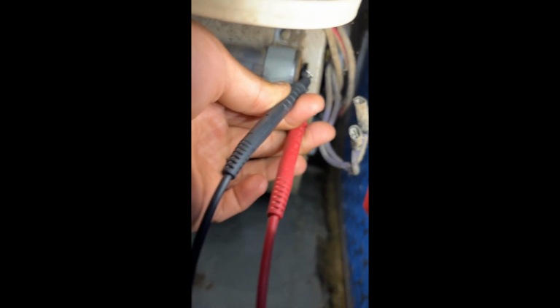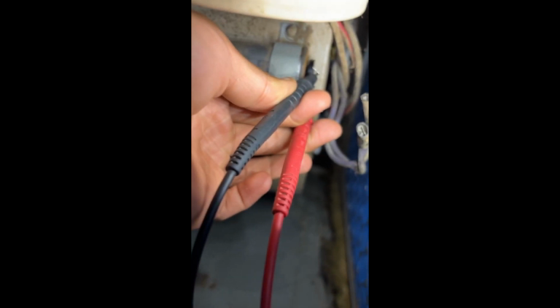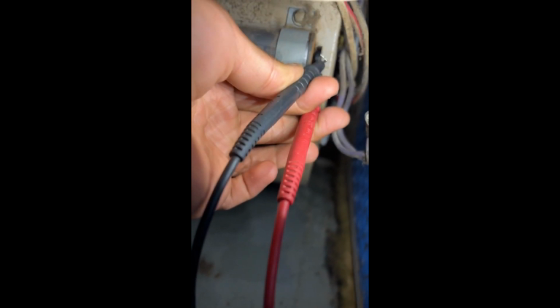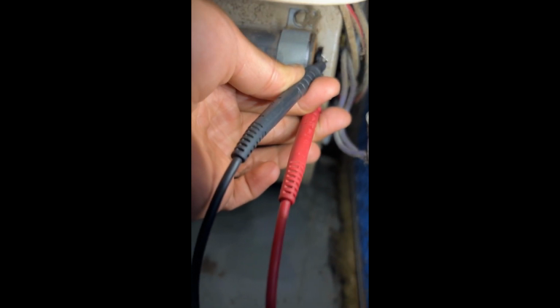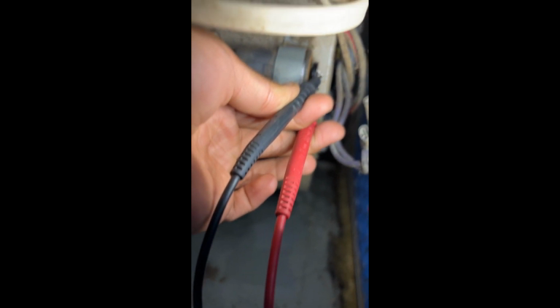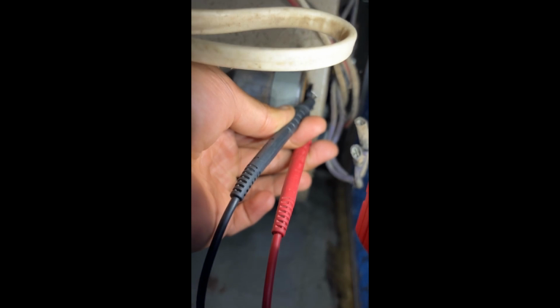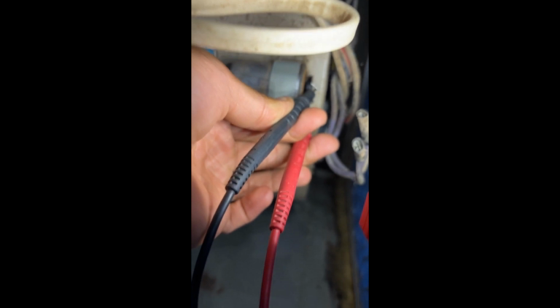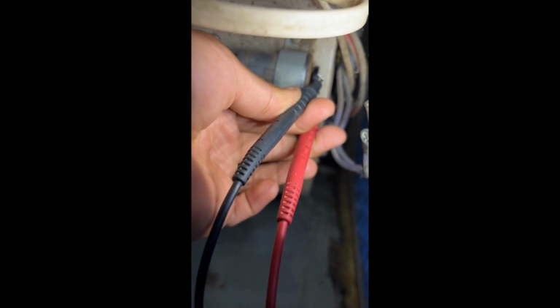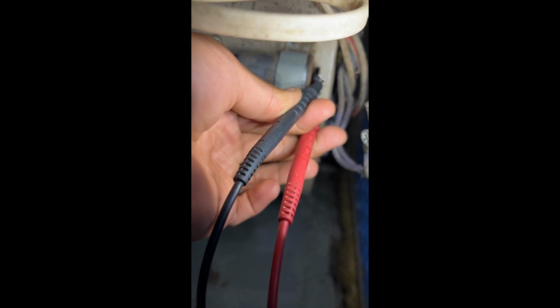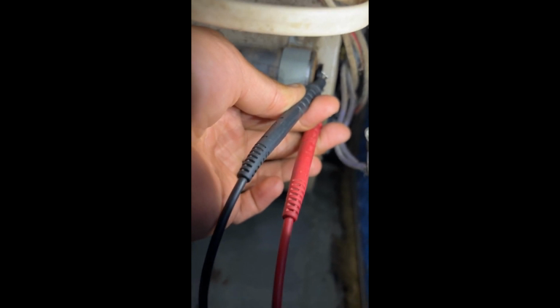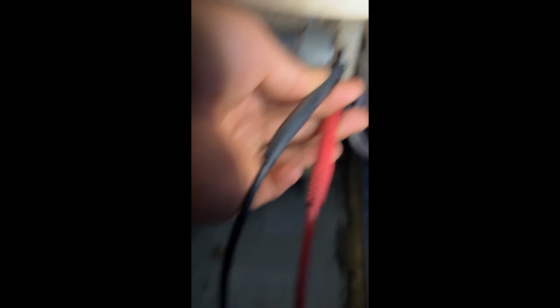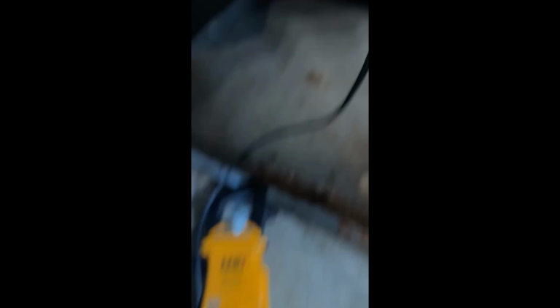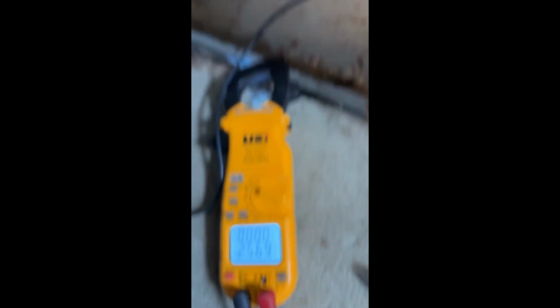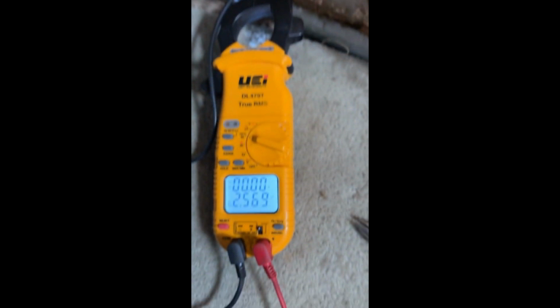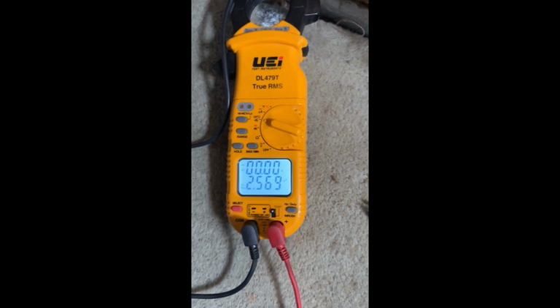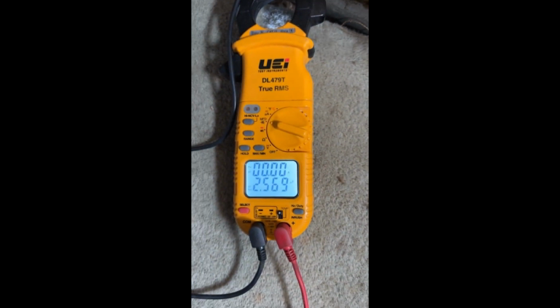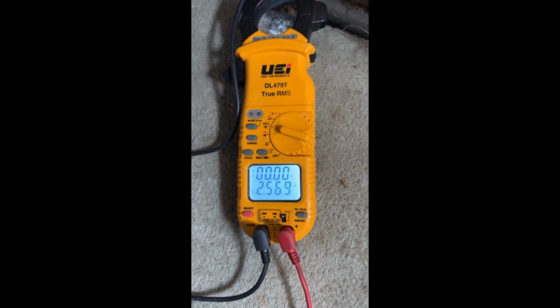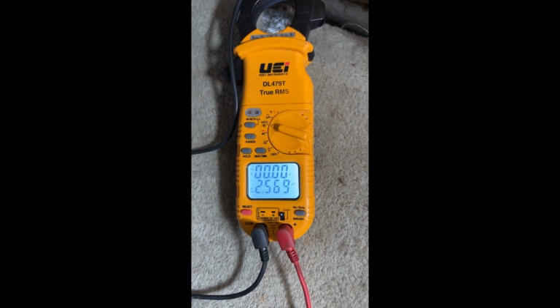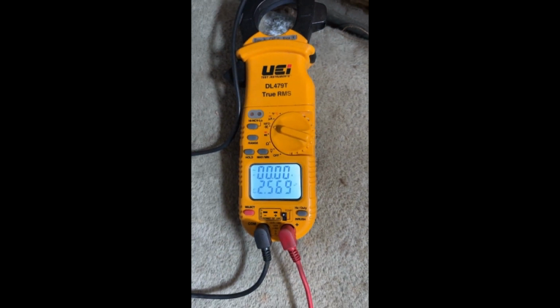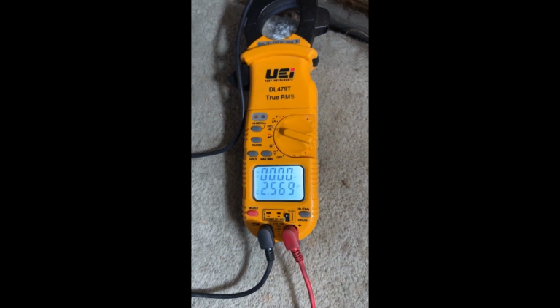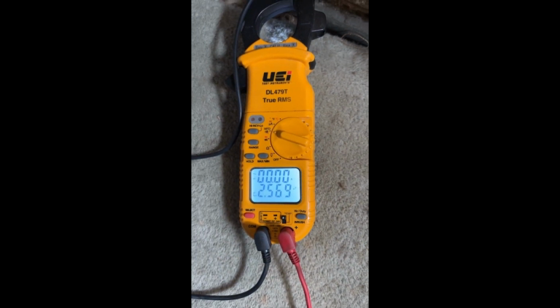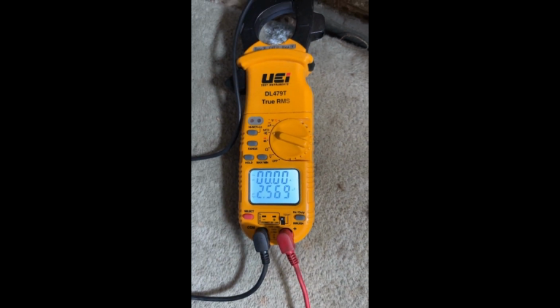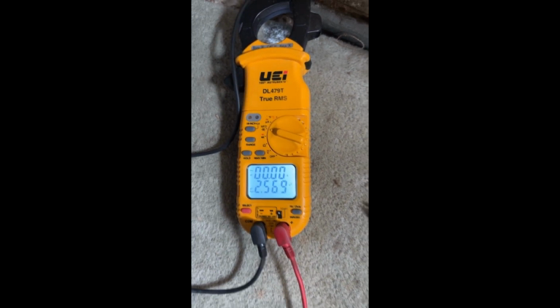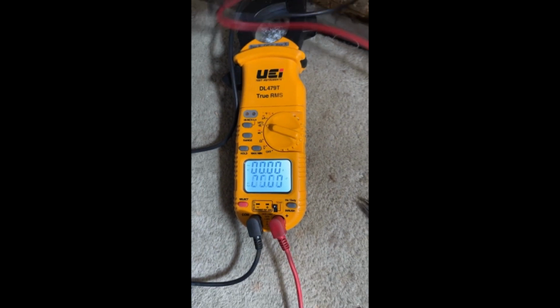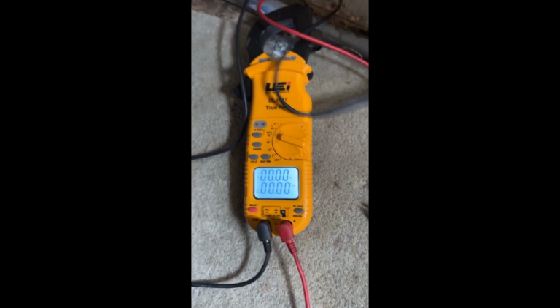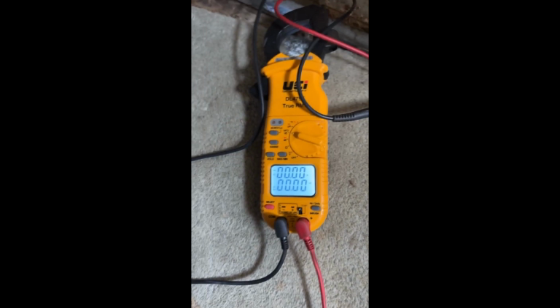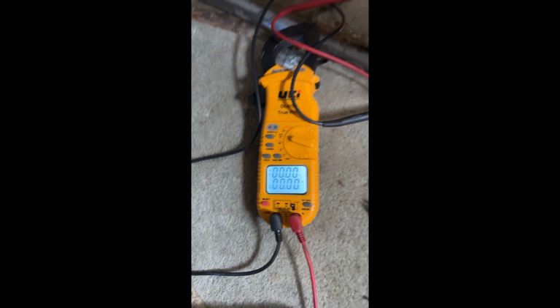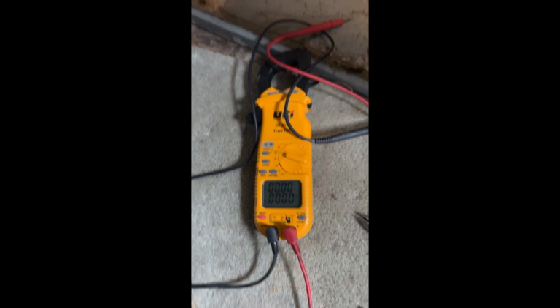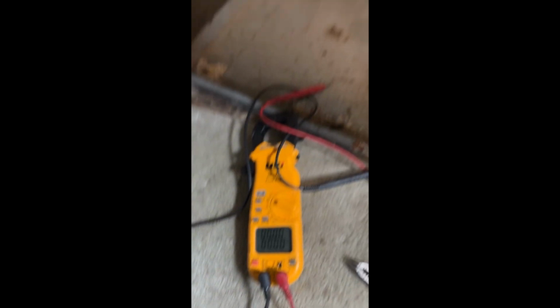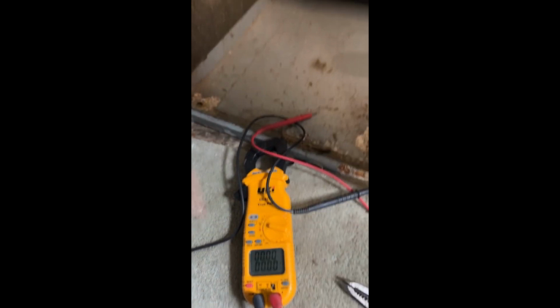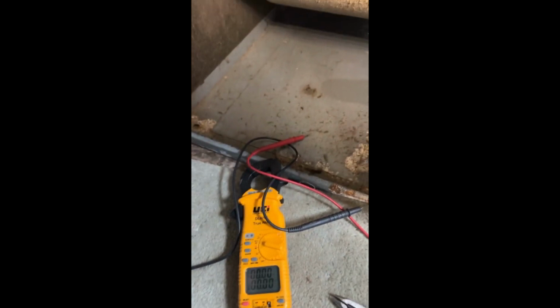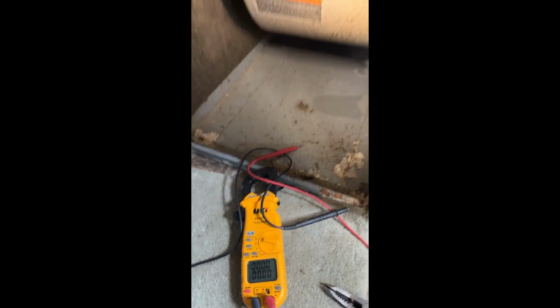I'm checking the run capacitor right now. It's rated at 5.1 and I'm reading 2.5. So that's our first issue. Let's go ahead and get a new cap and see if we can bring back that motor.